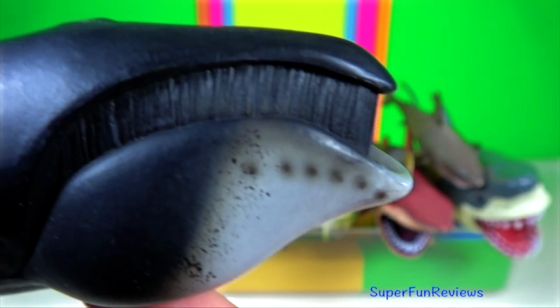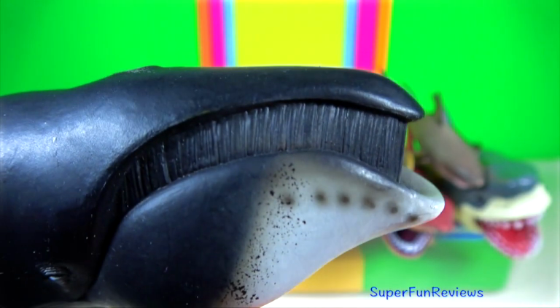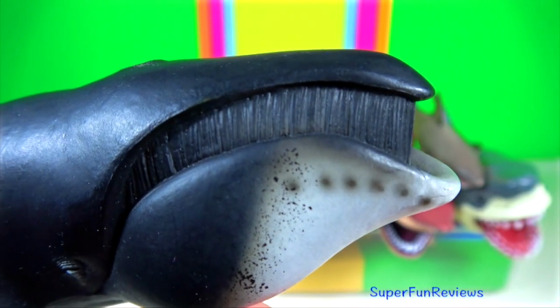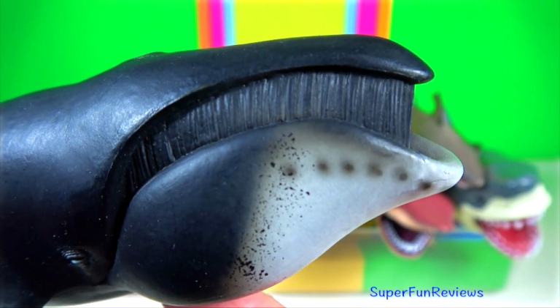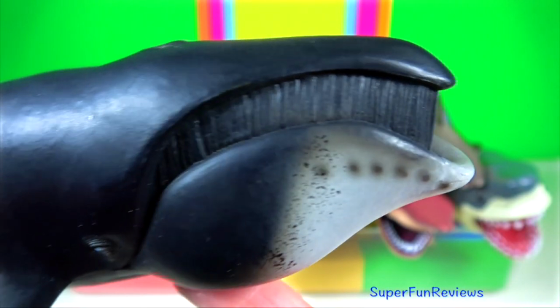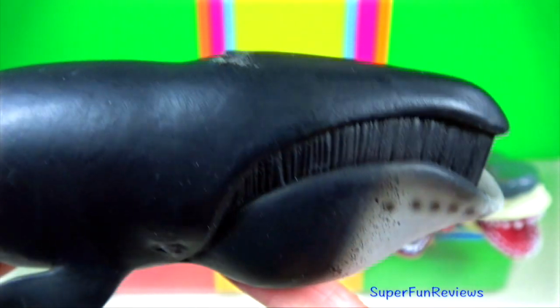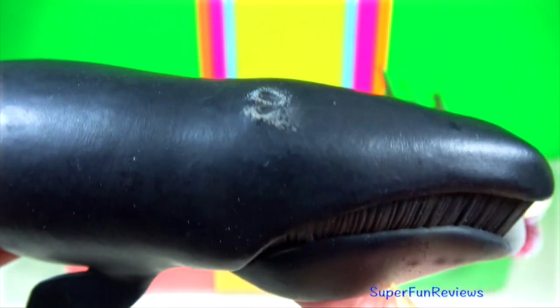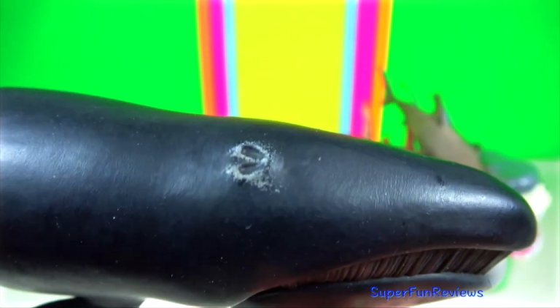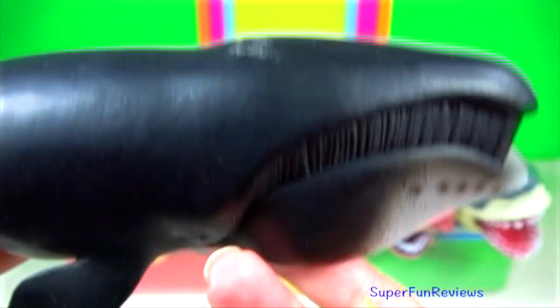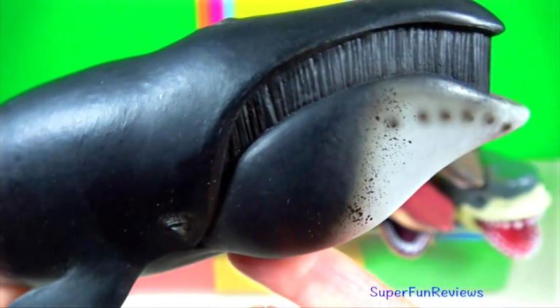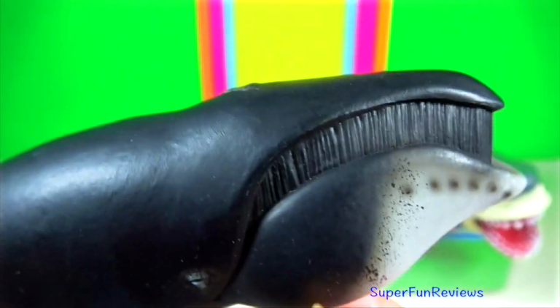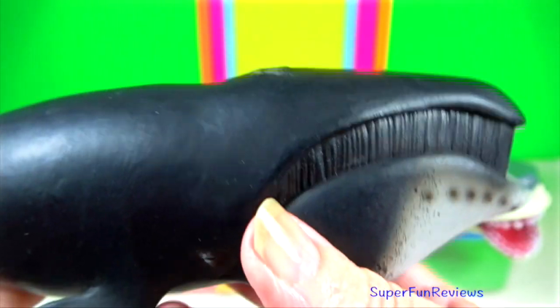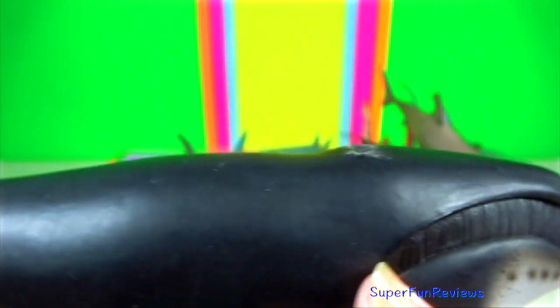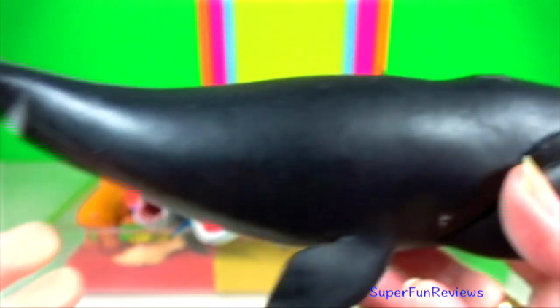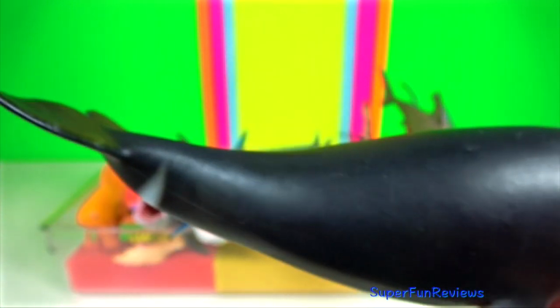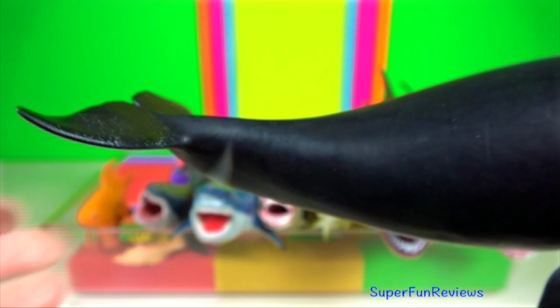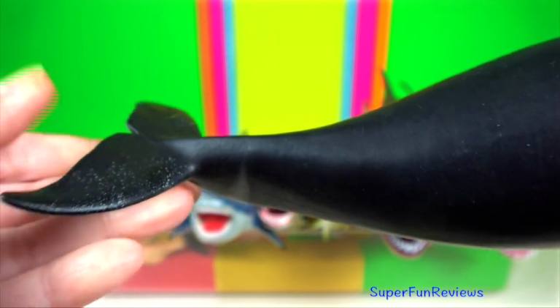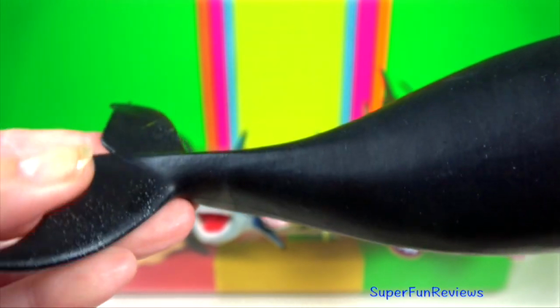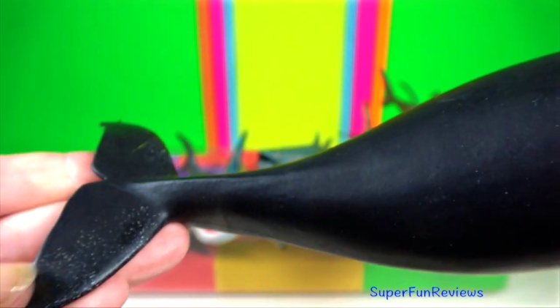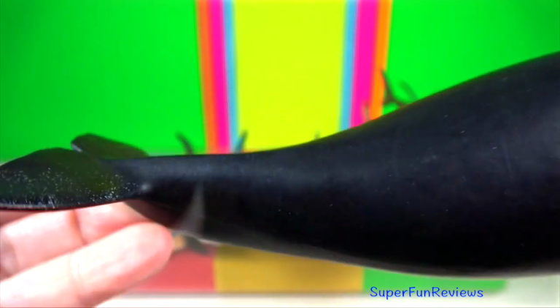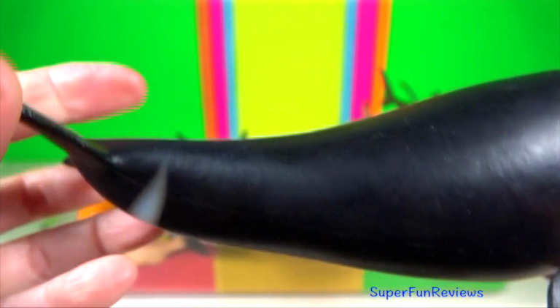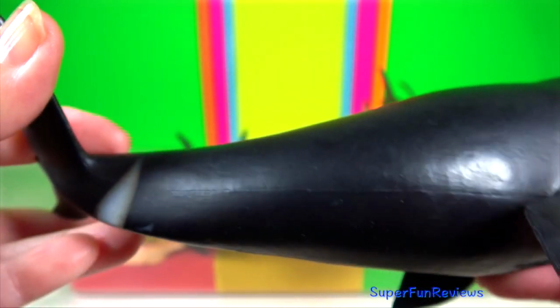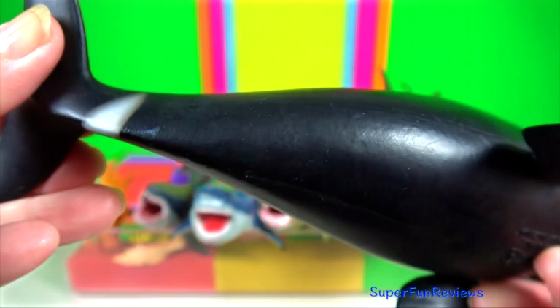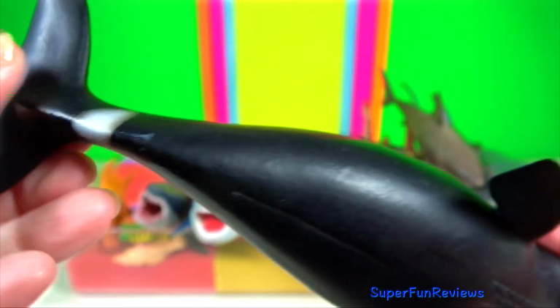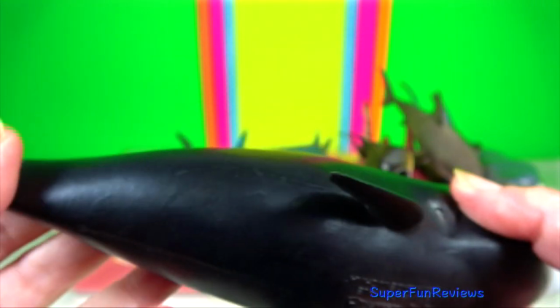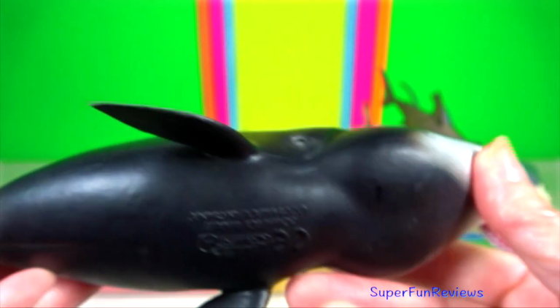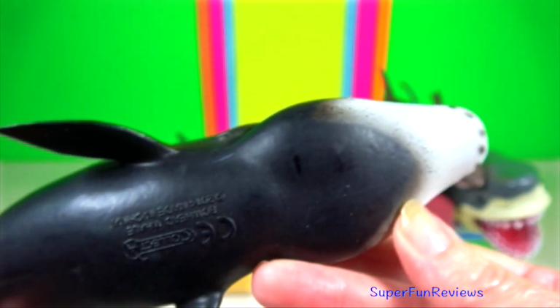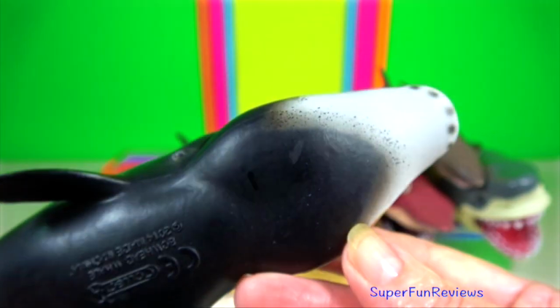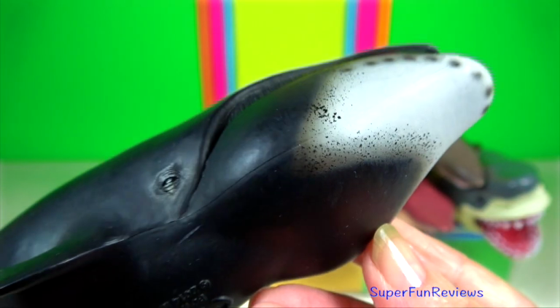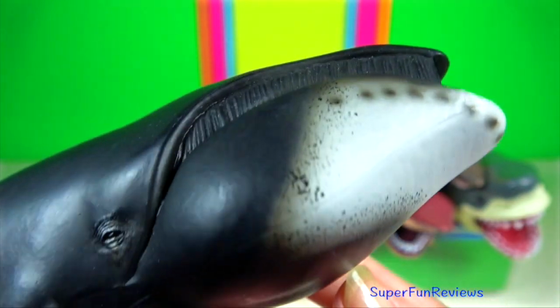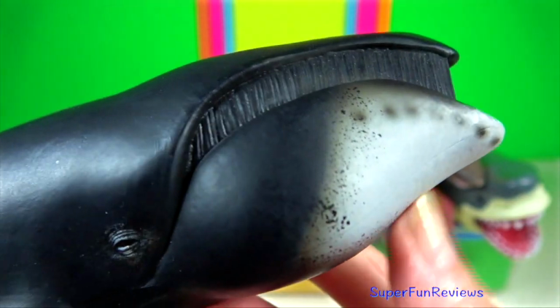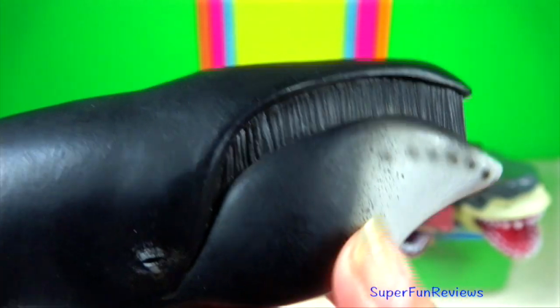False killer whale — they have dark bluish-black skin with patches on the jaw, belly and tail. It does not have a dorsal fin. Their main predators are killer whales.